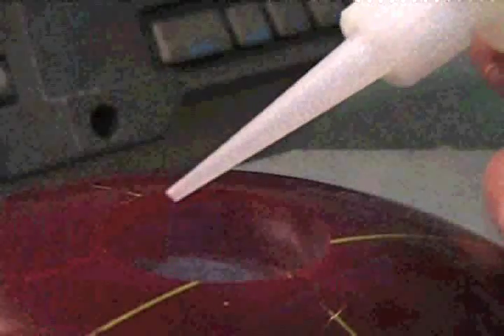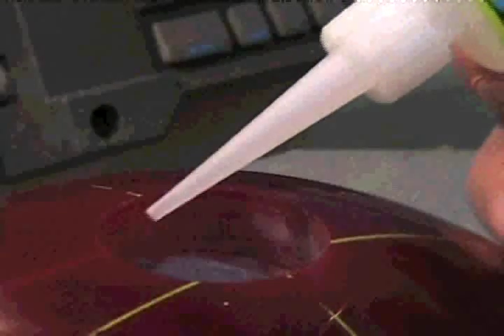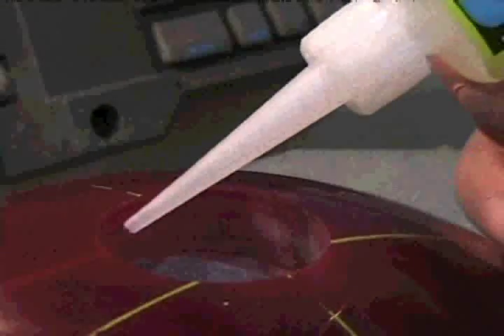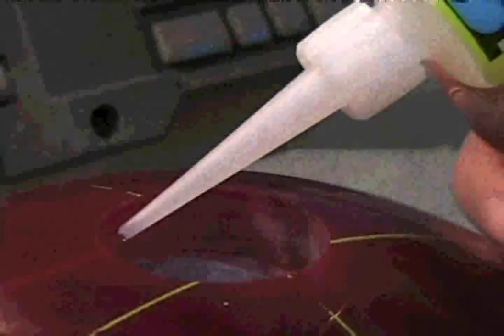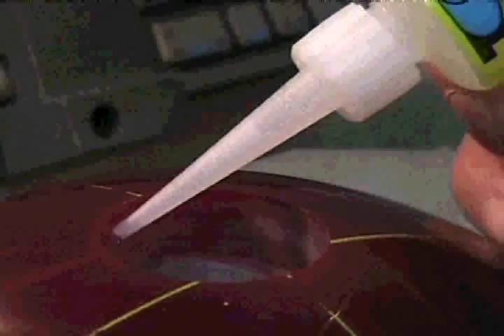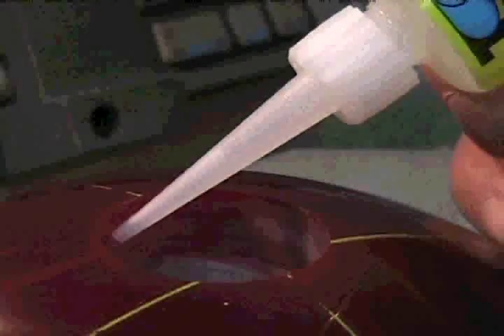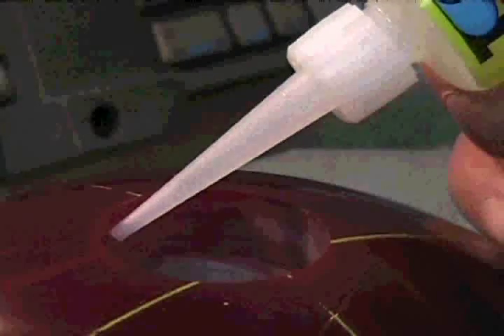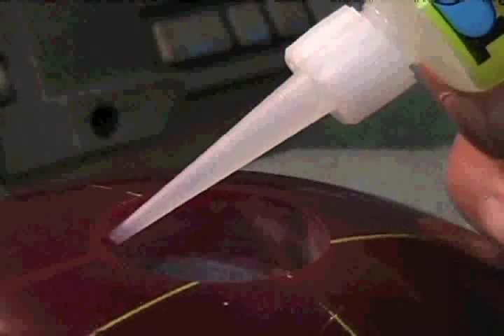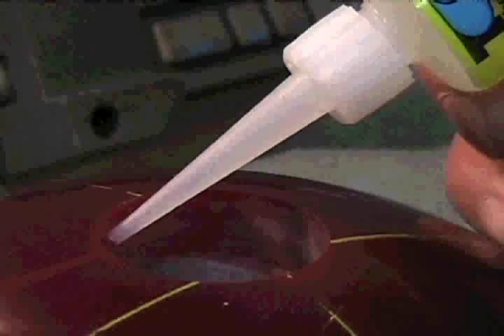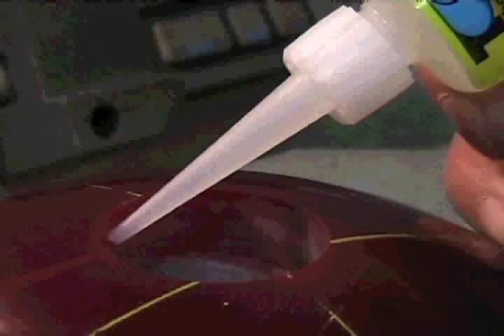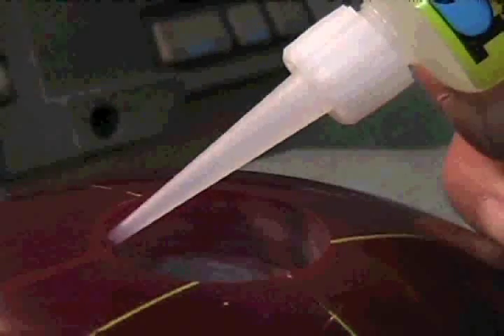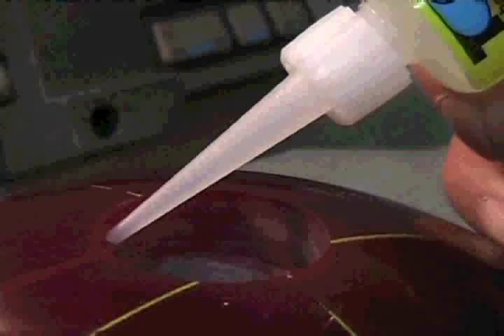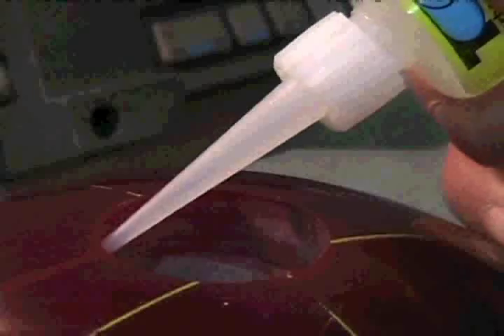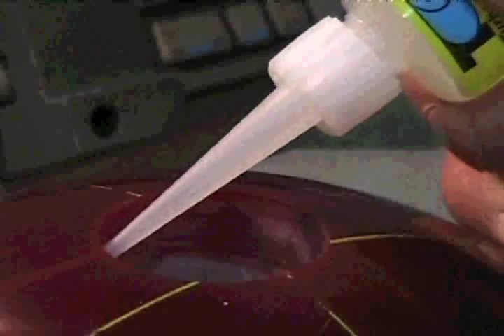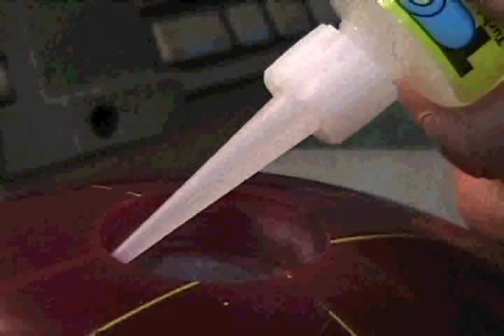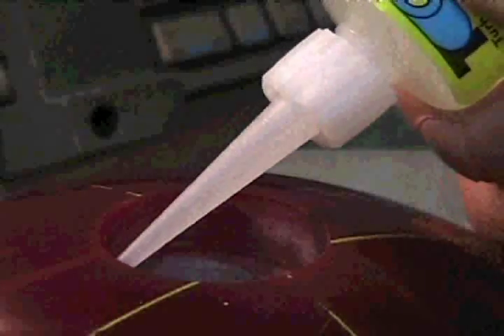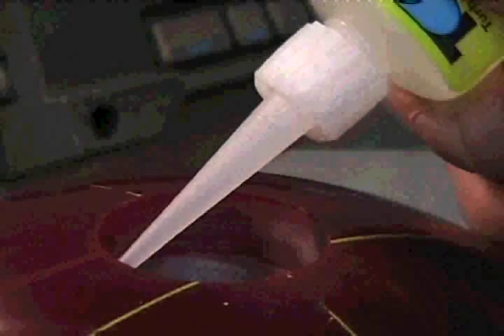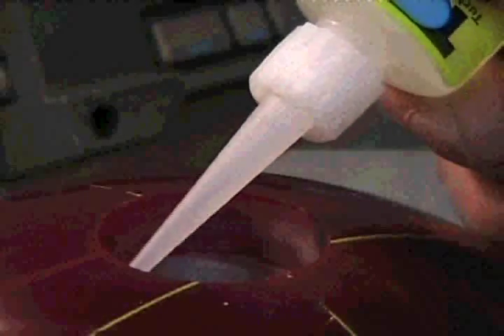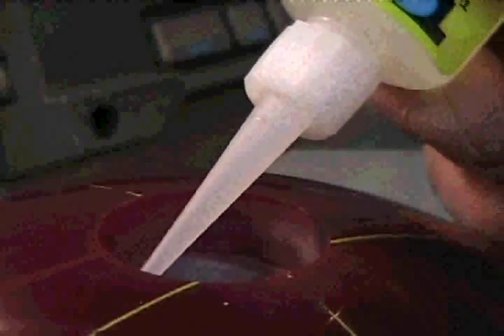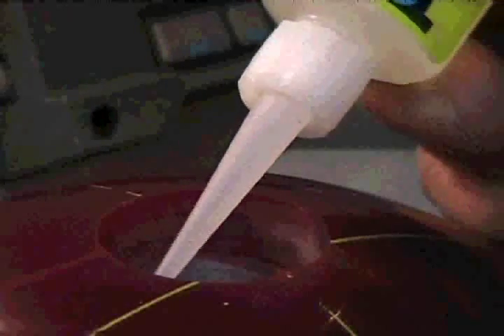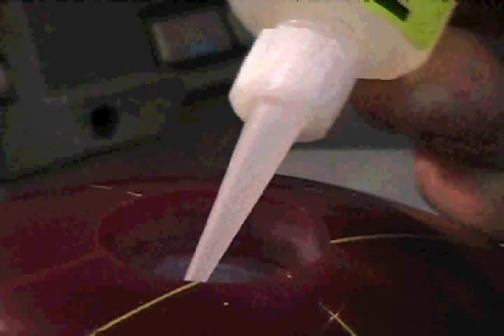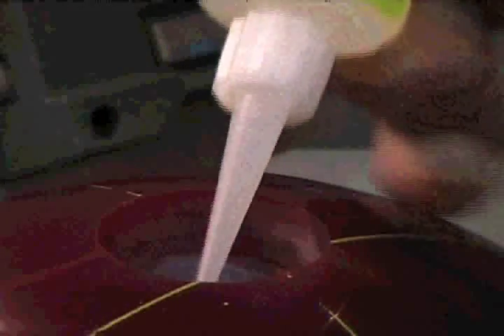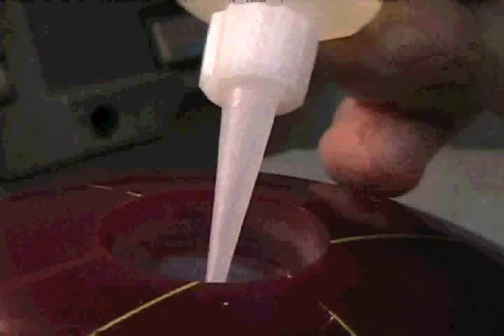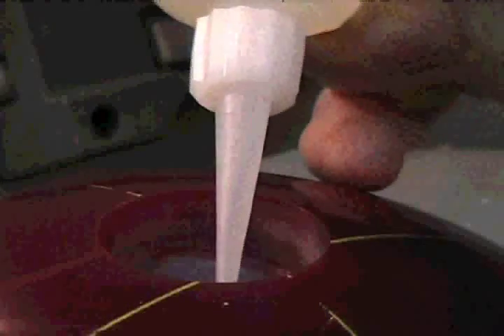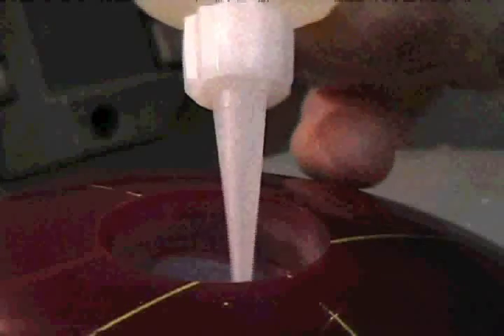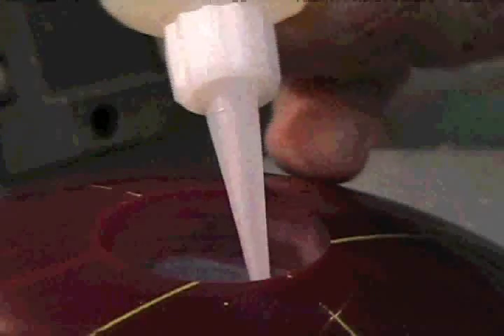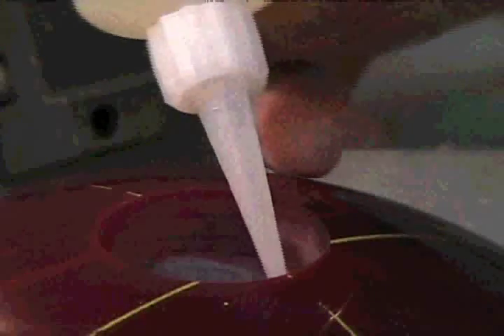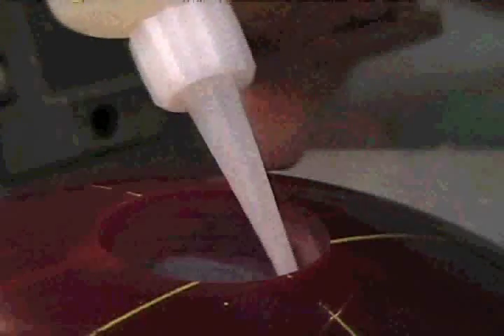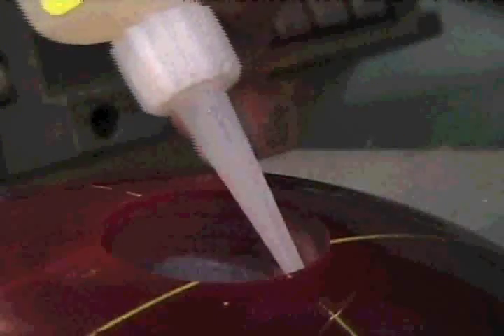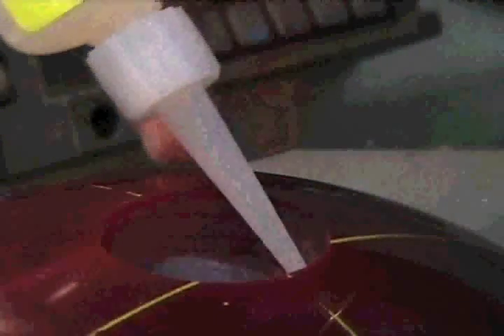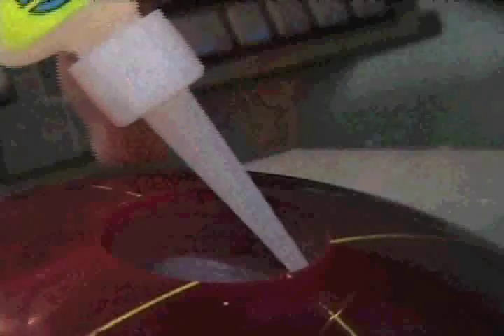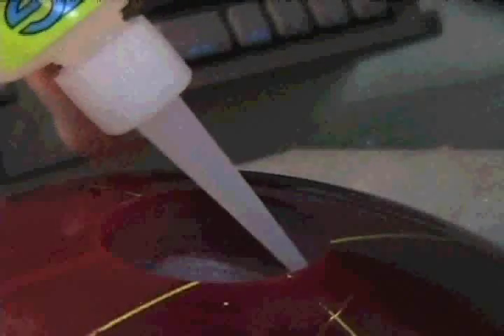A small amount of slow-zip glue is placed one-eighth of an inch below the surface. Be sure not to use fast-setting glue or large amounts that will pool at the bottom.